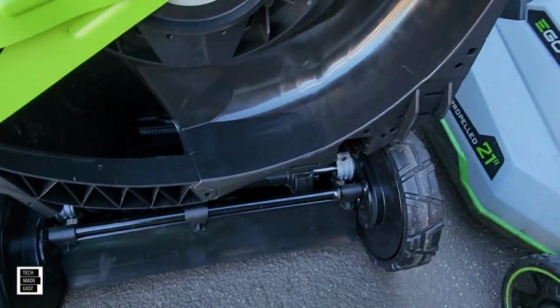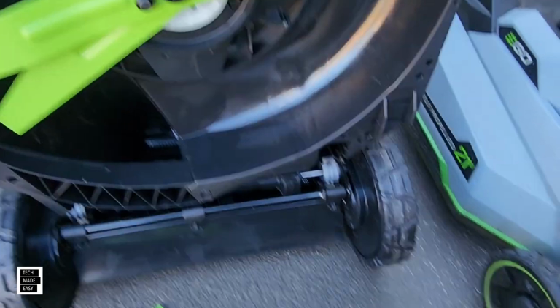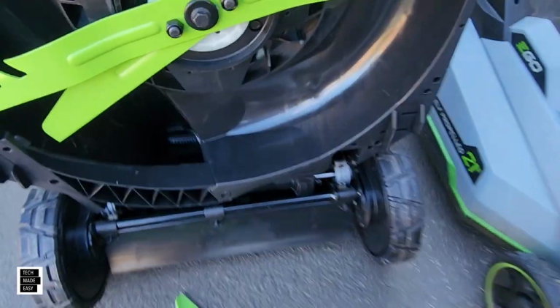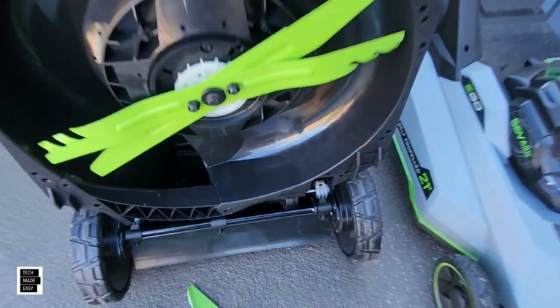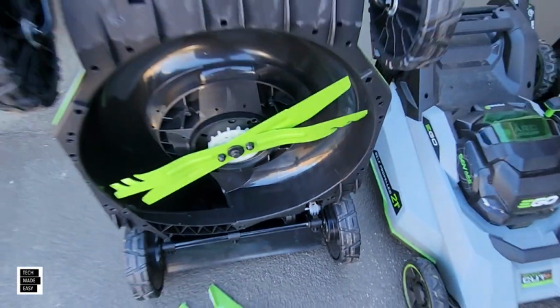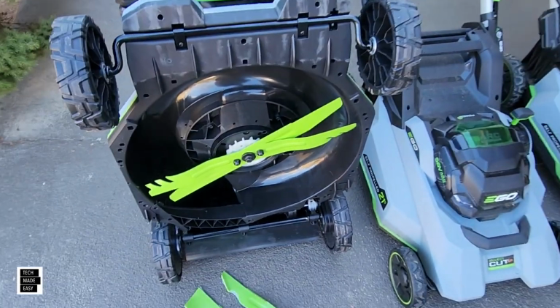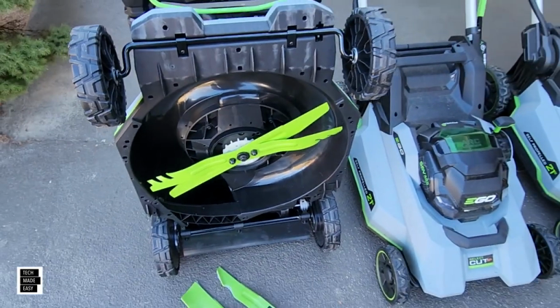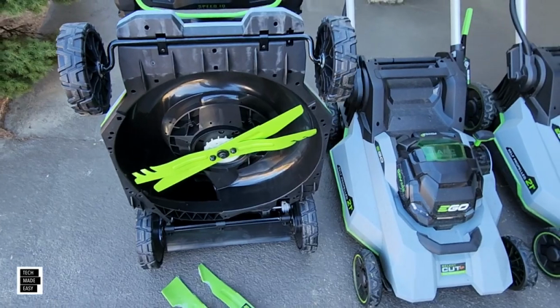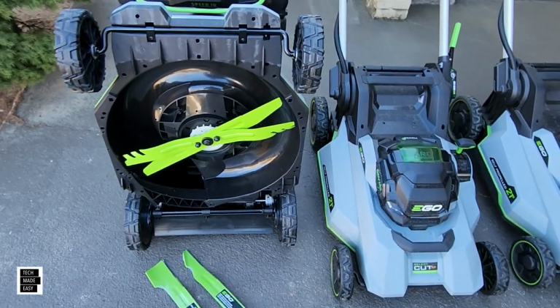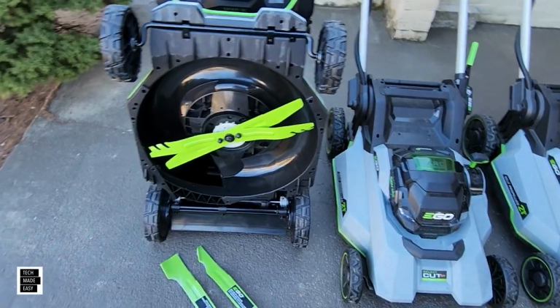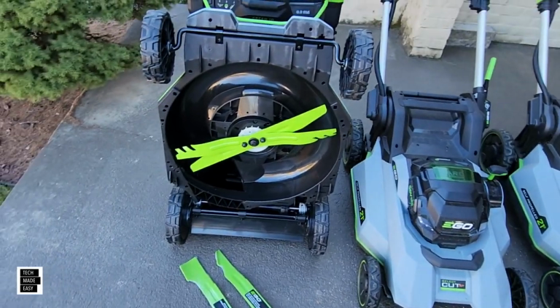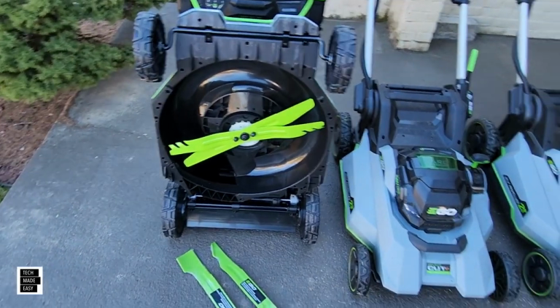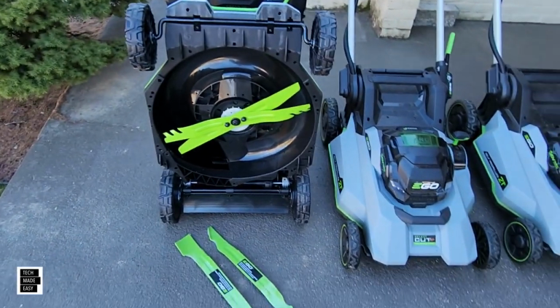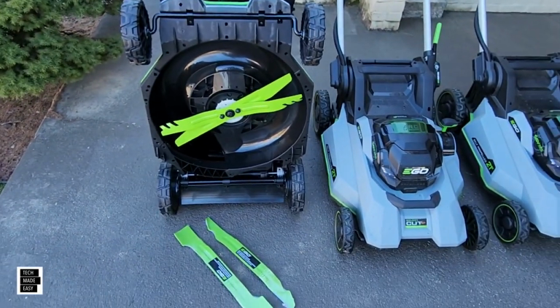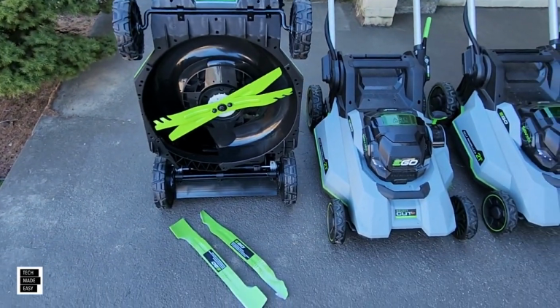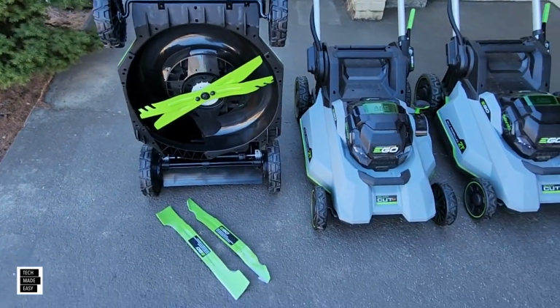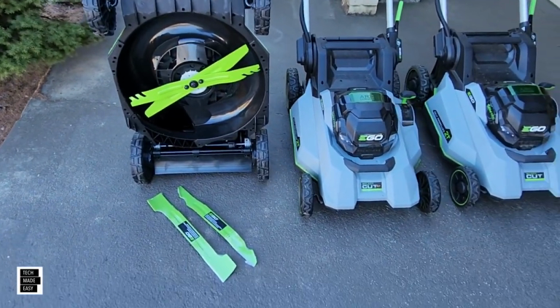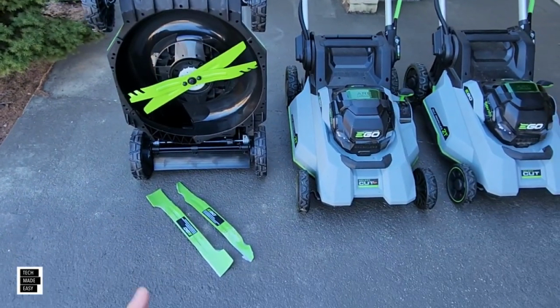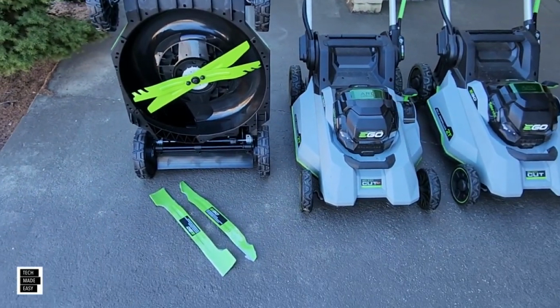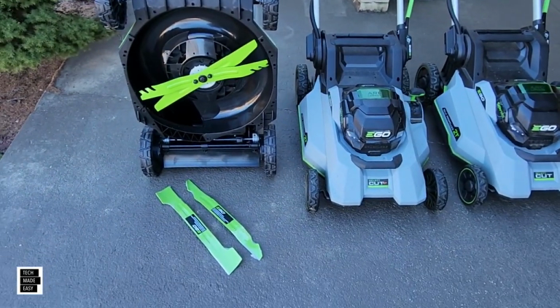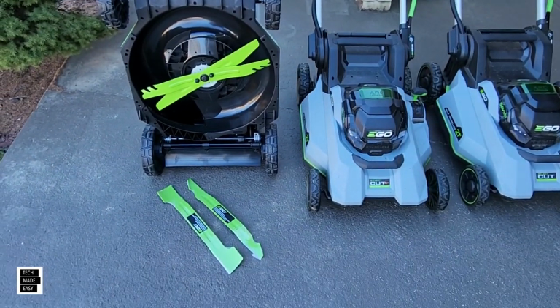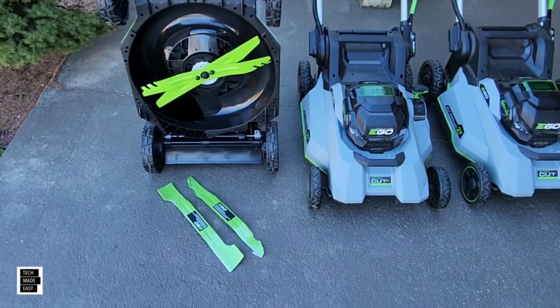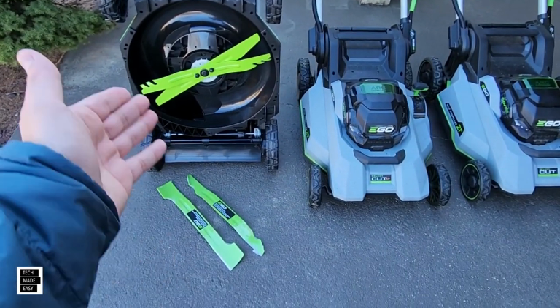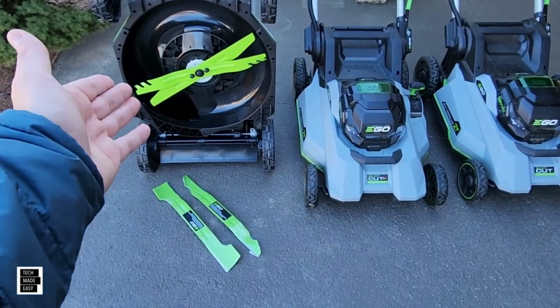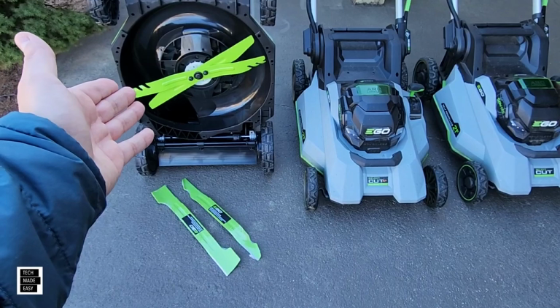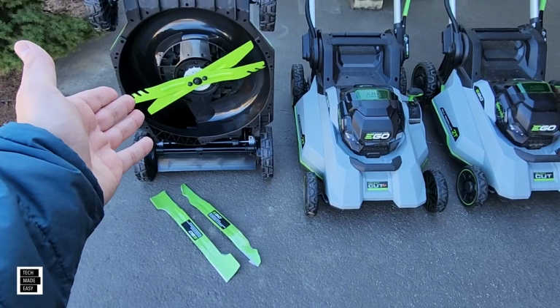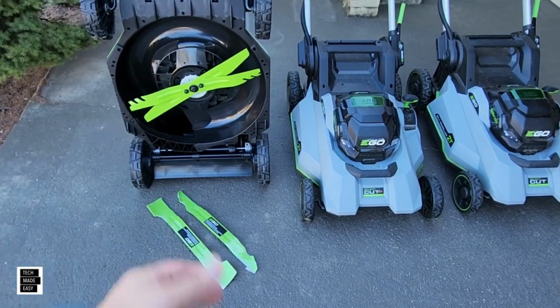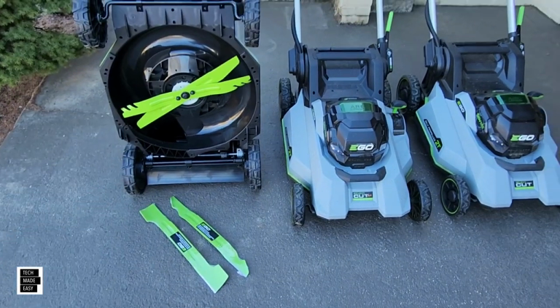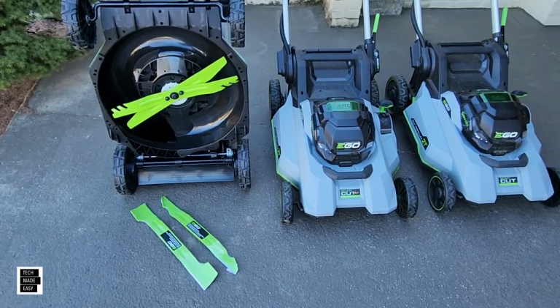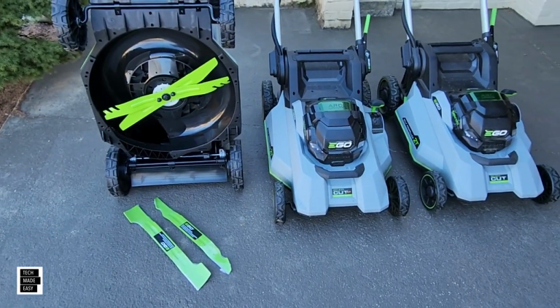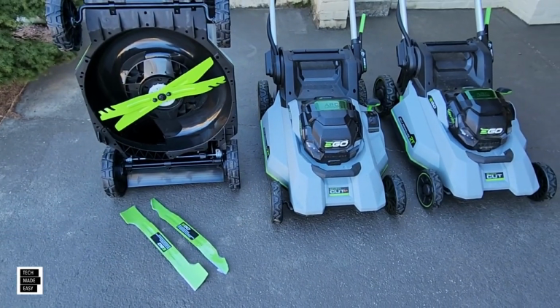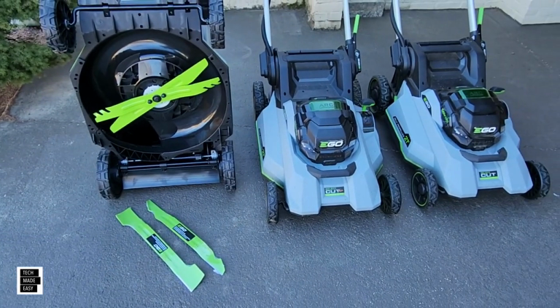All three of these mowers now actually come with these blades. Think about it — you get four blades in the box. It's pretty cool.